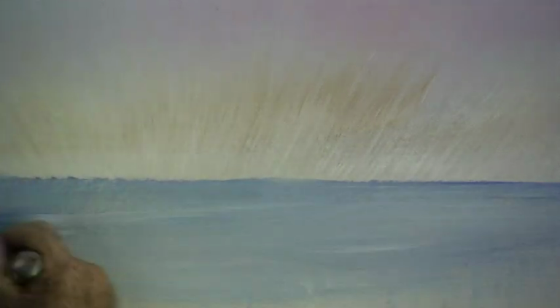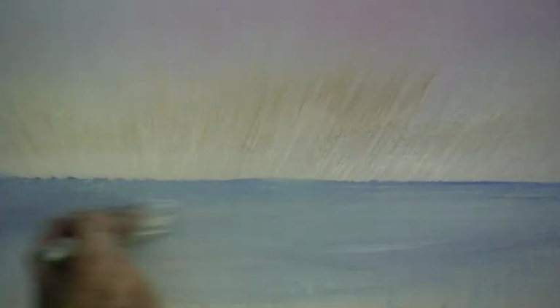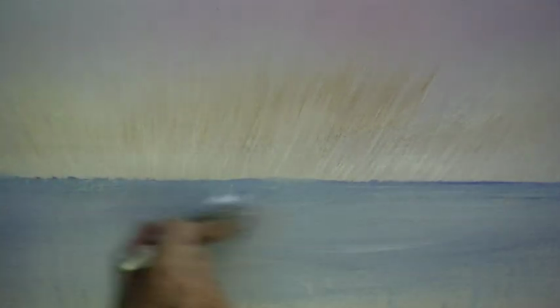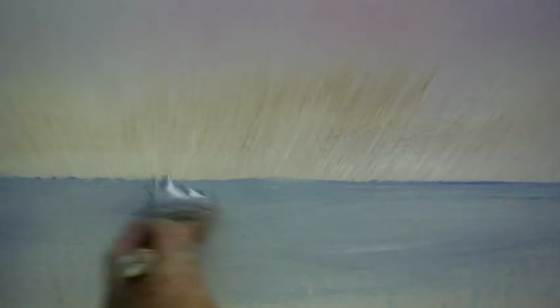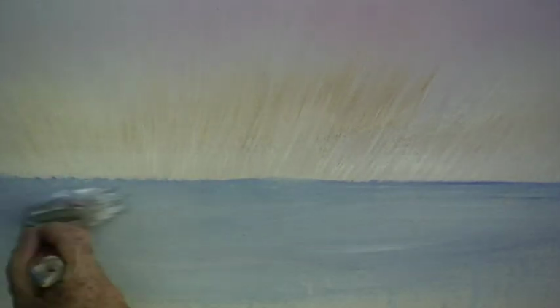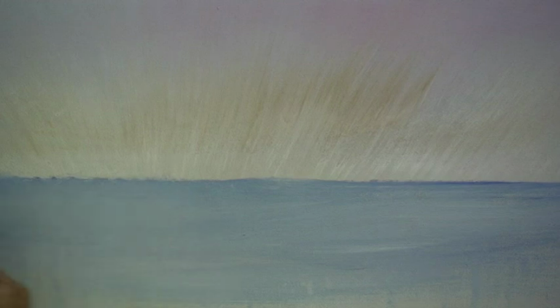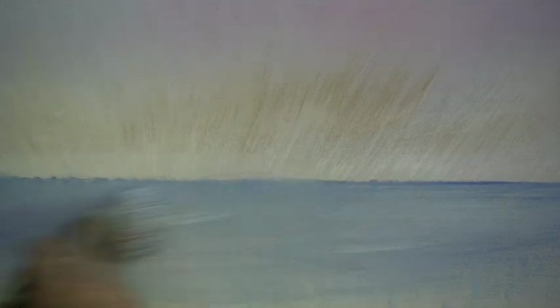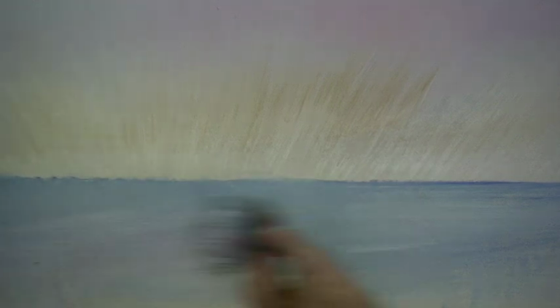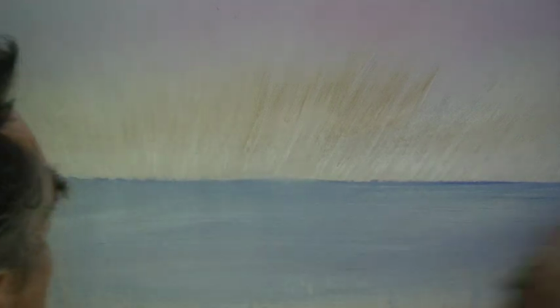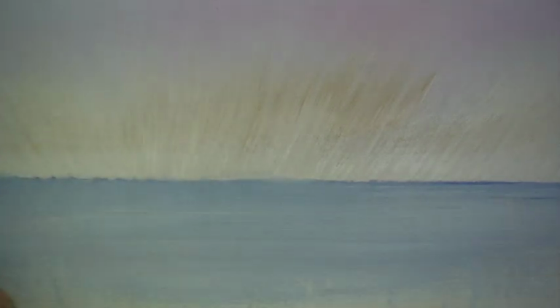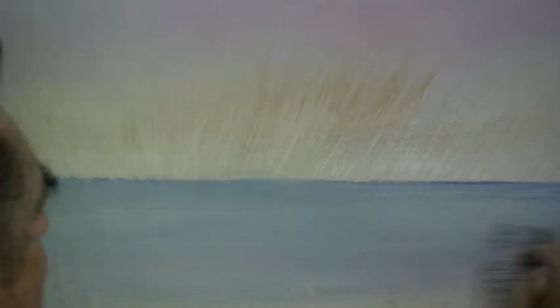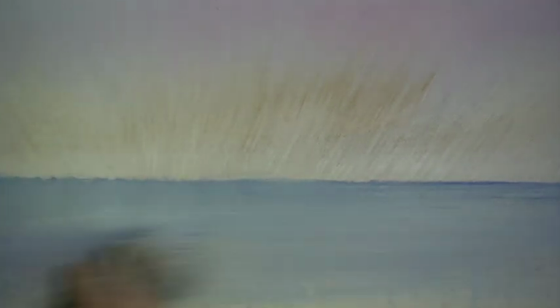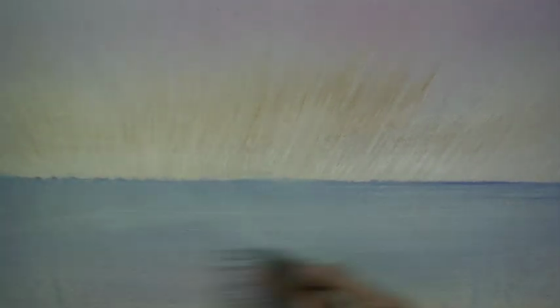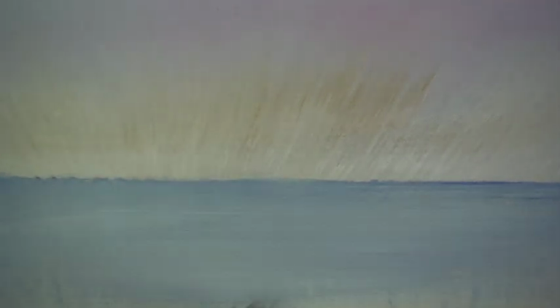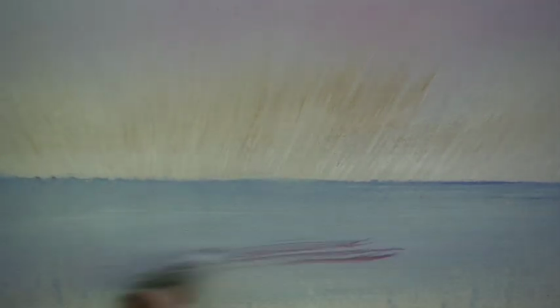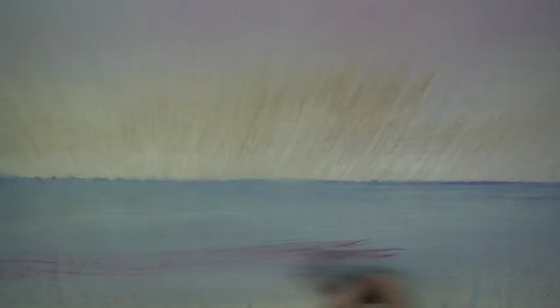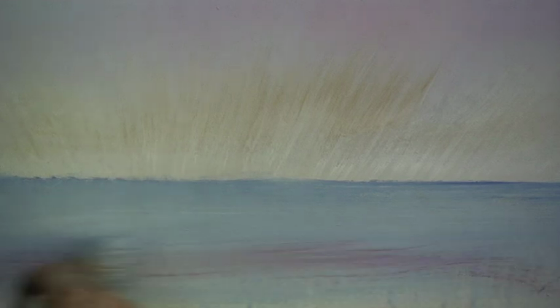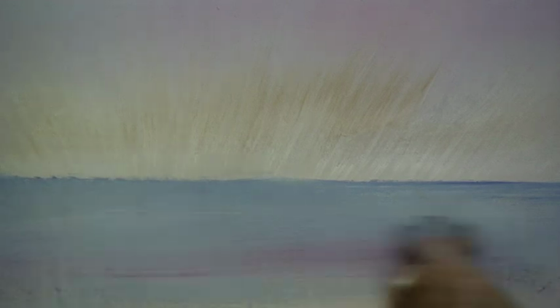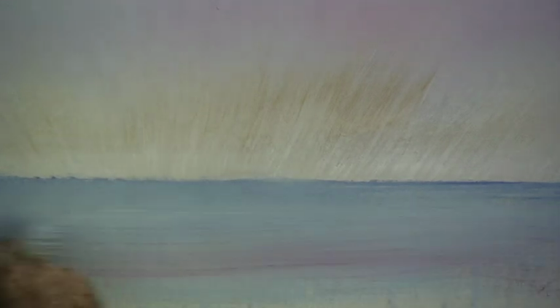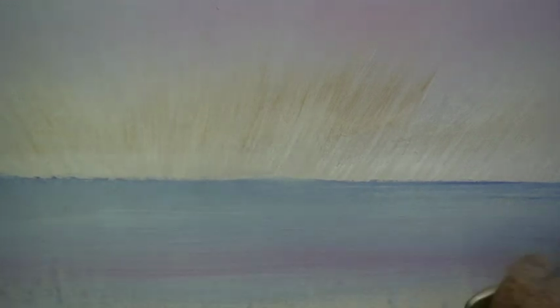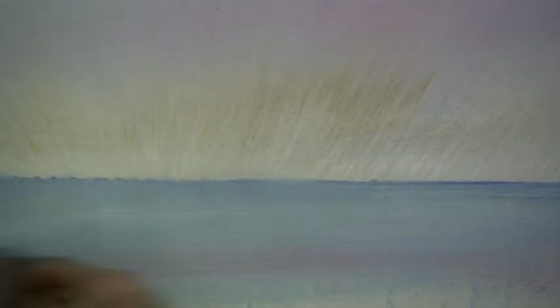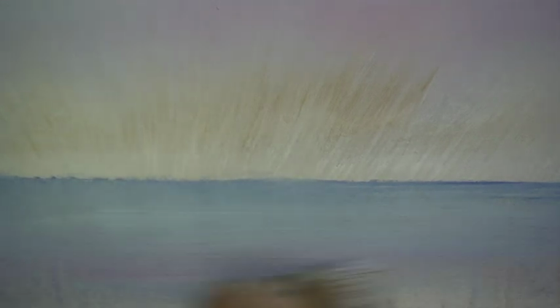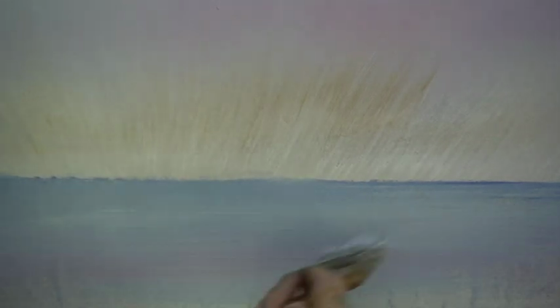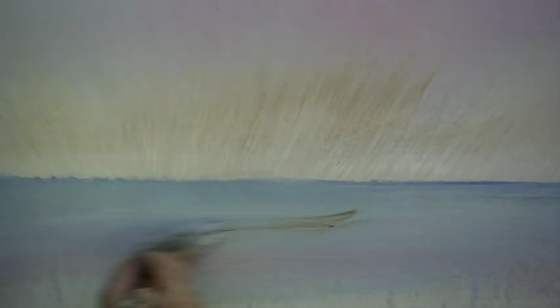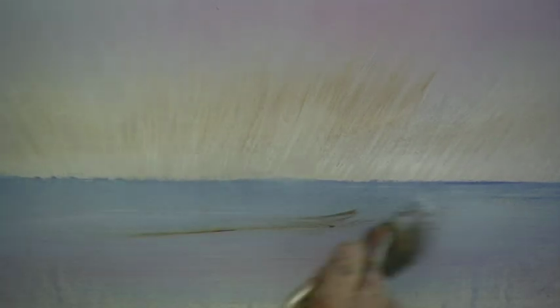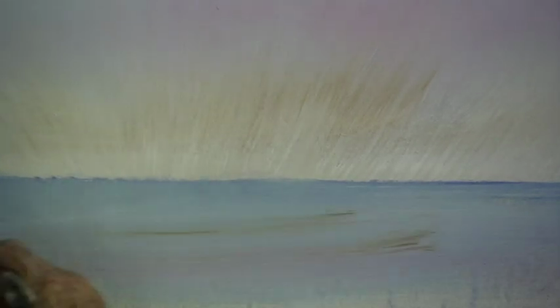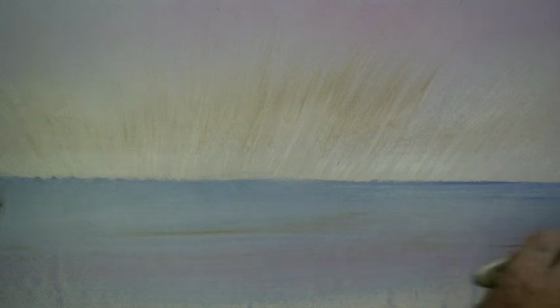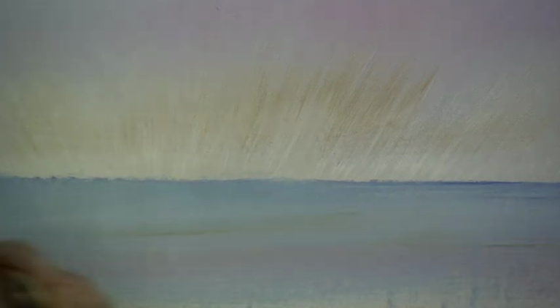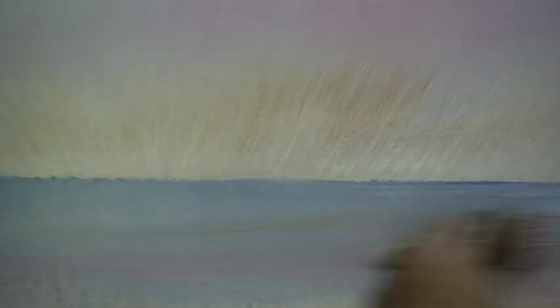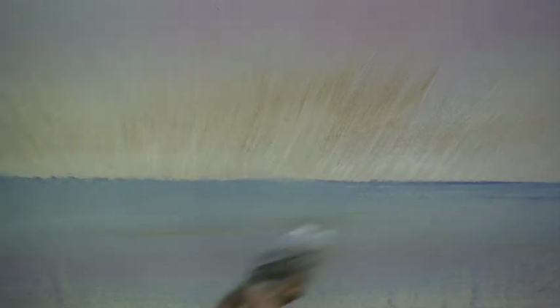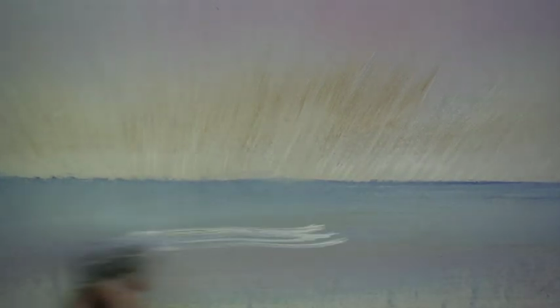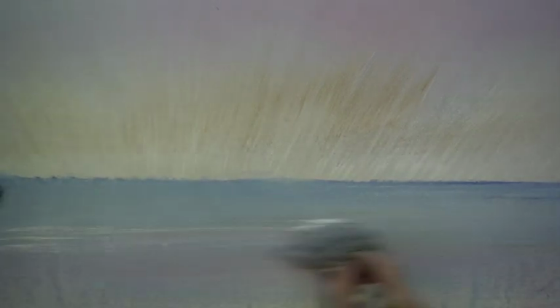If you use too many up and down brush strokes your water will not look flat. We'll put a bit of crimson and blend it in, and a bit of raw sienna and blend that in also. And over the top of the raw sienna with a bit of white.